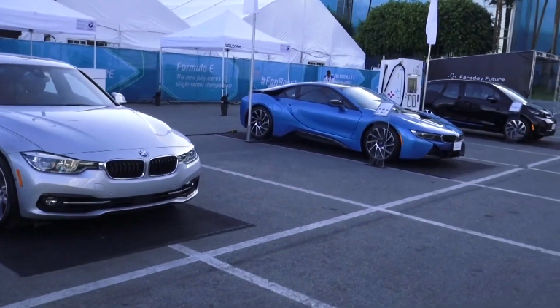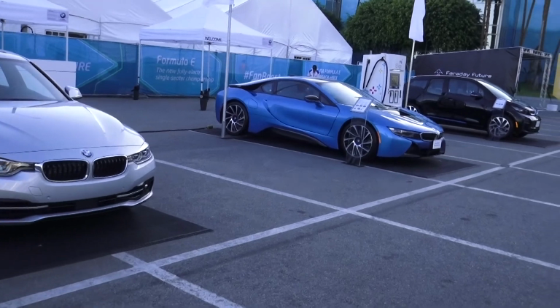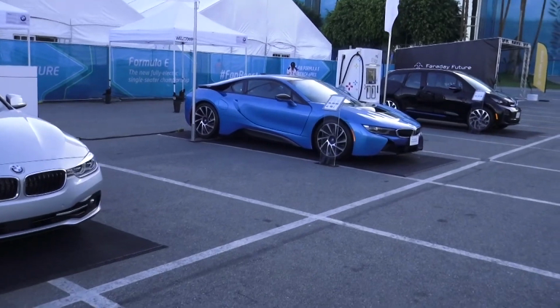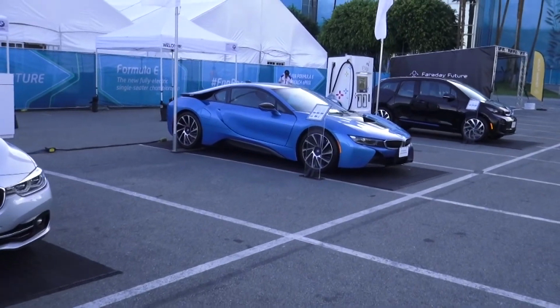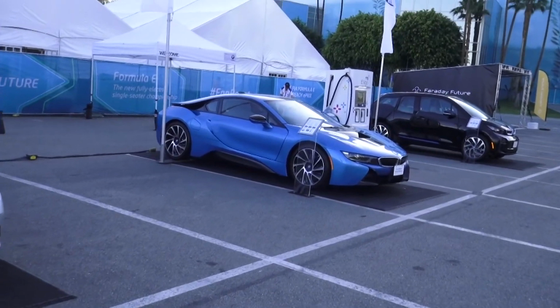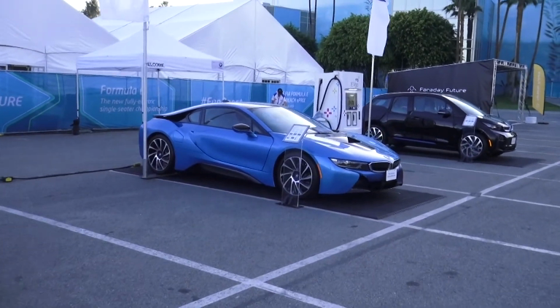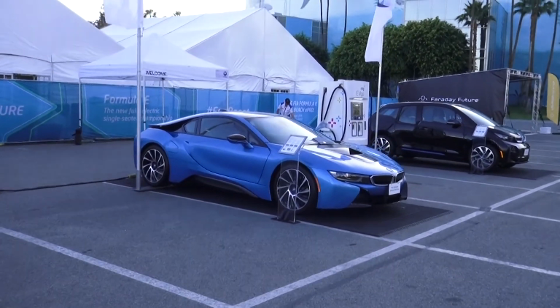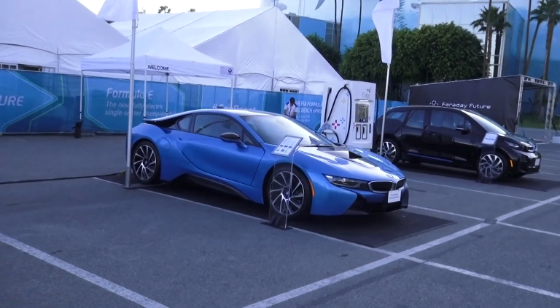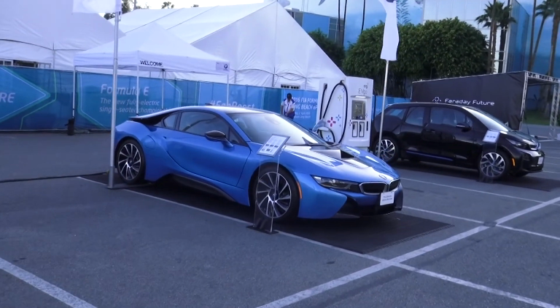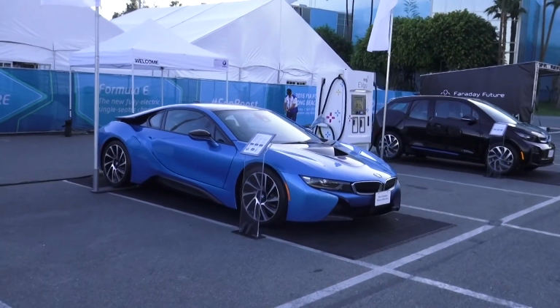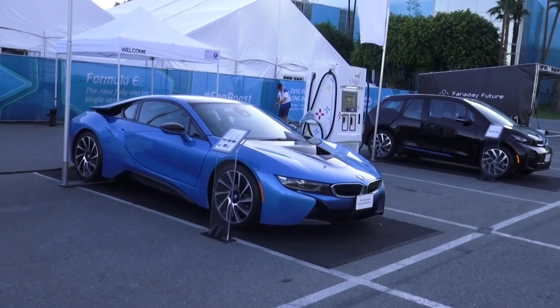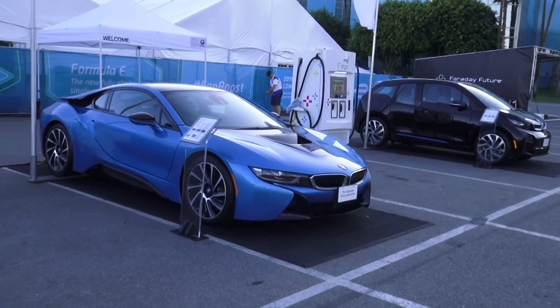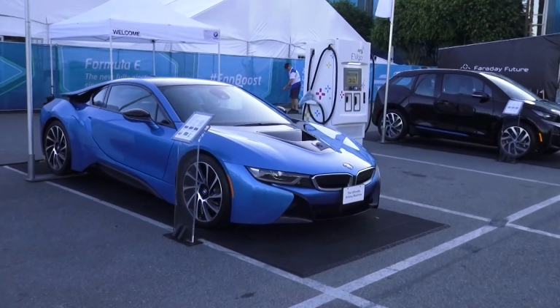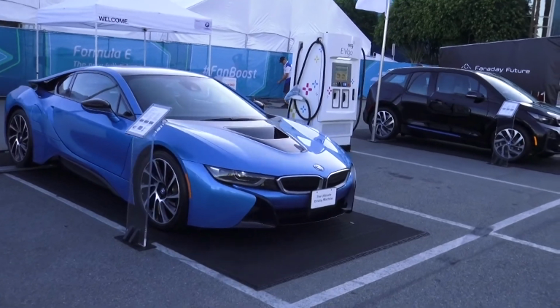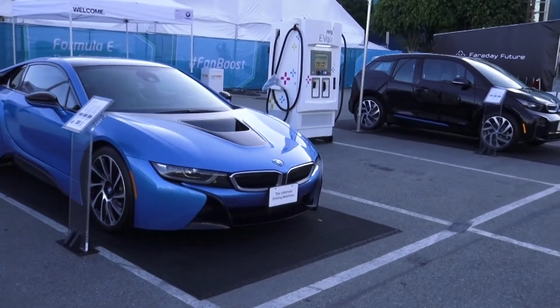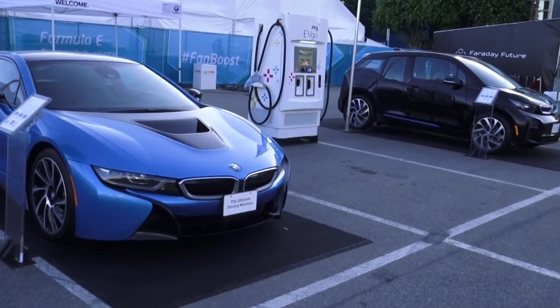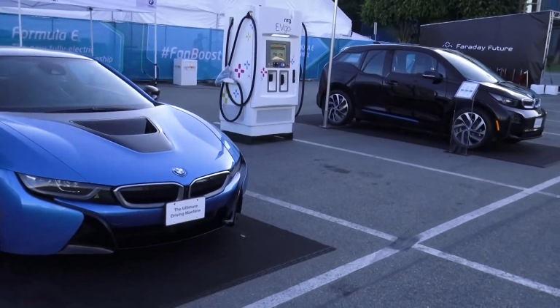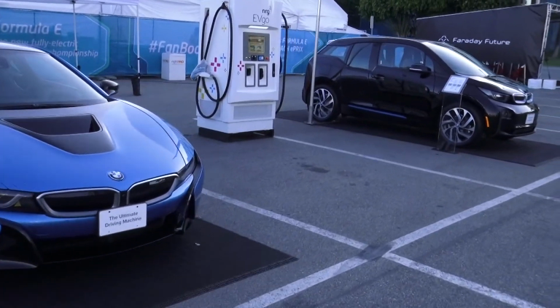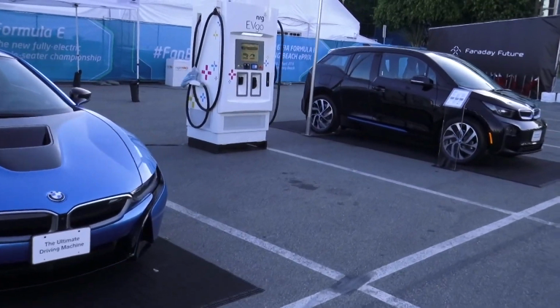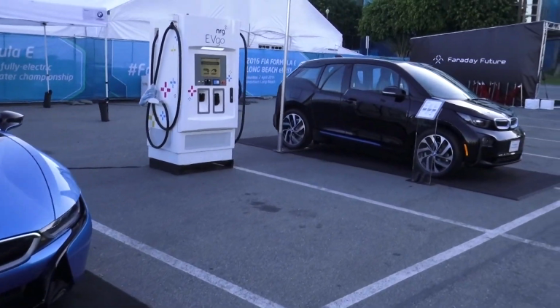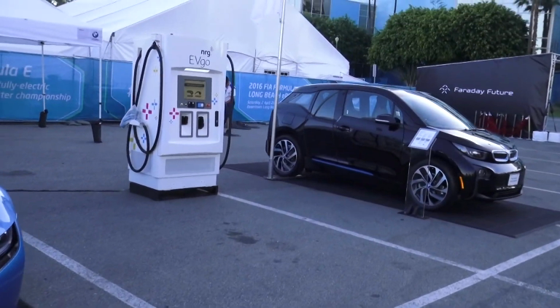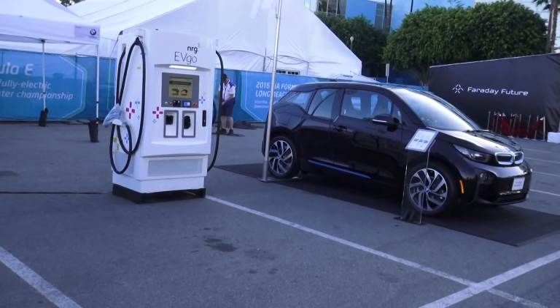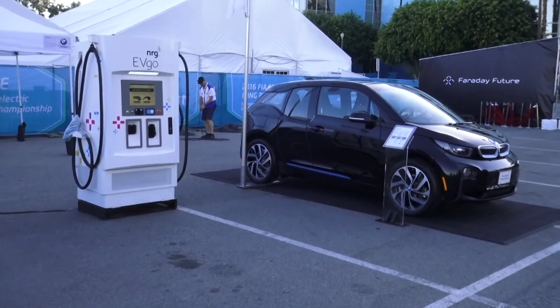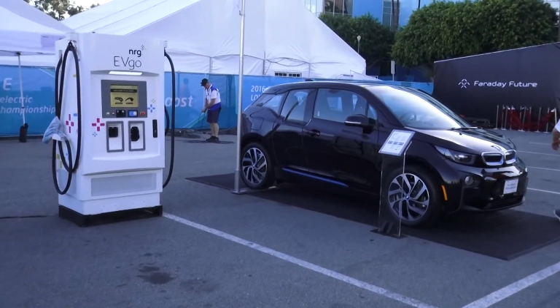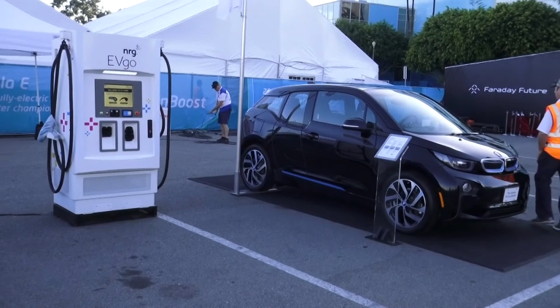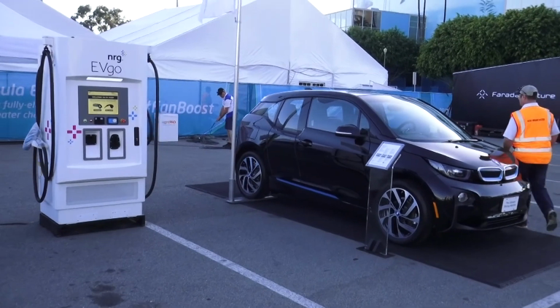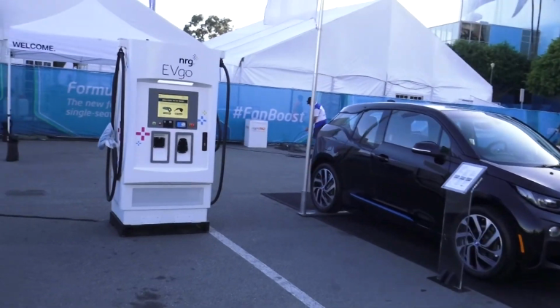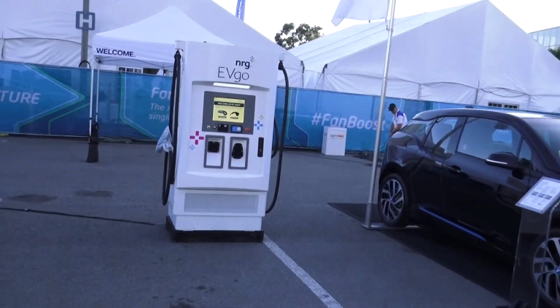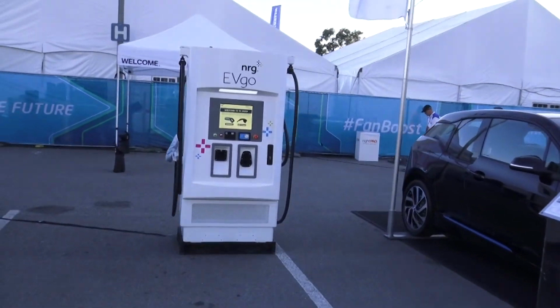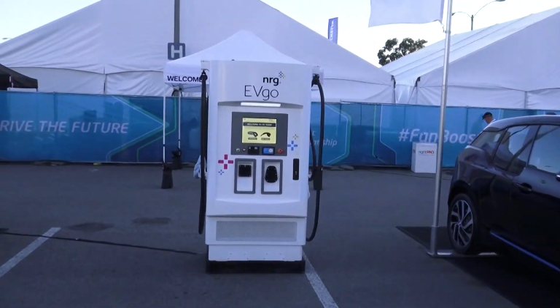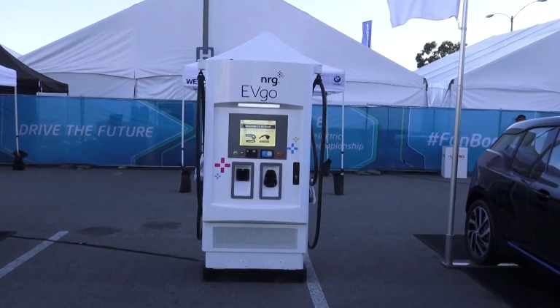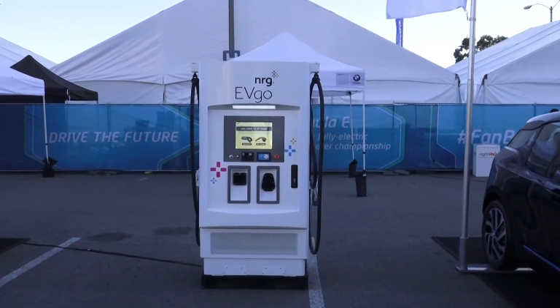Four plug-in electric BMWs, three plug-in hybrids unfortunately. I wouldn't be able to not have the i3. And there's an NRG EV charging station too.